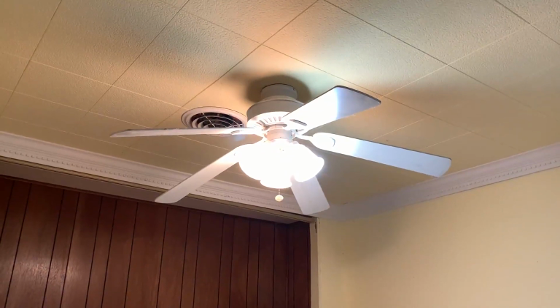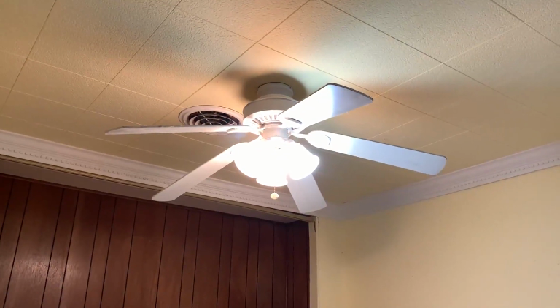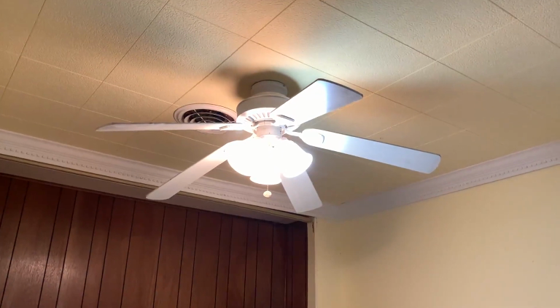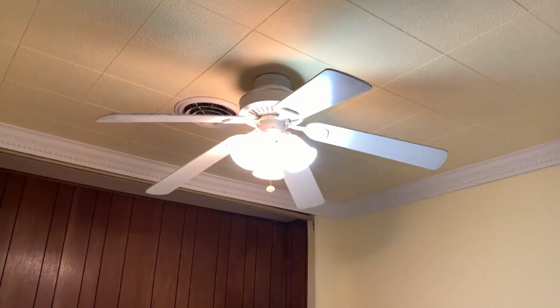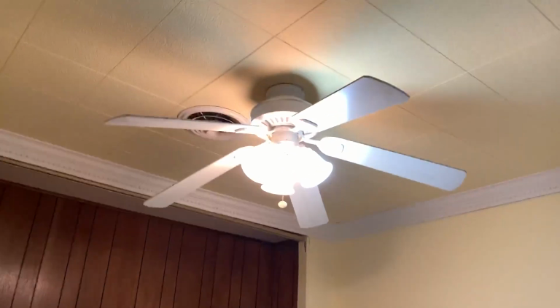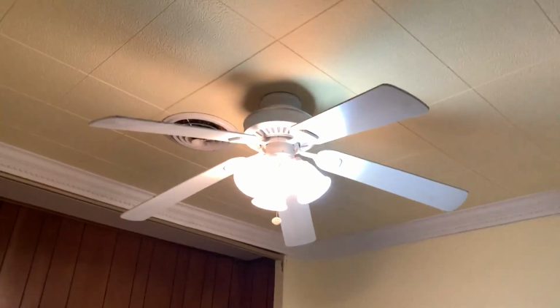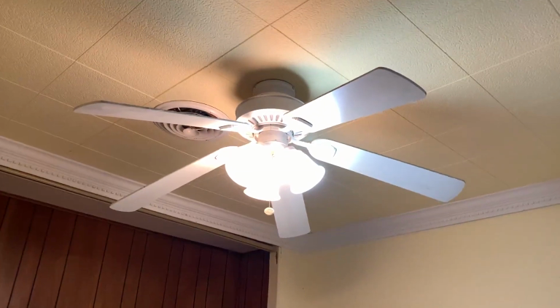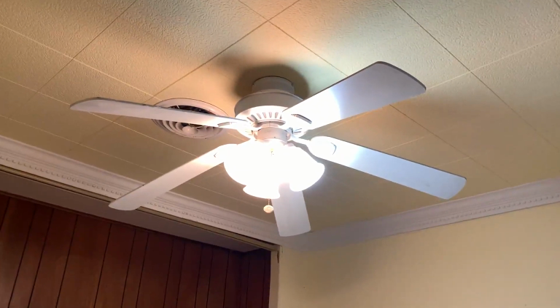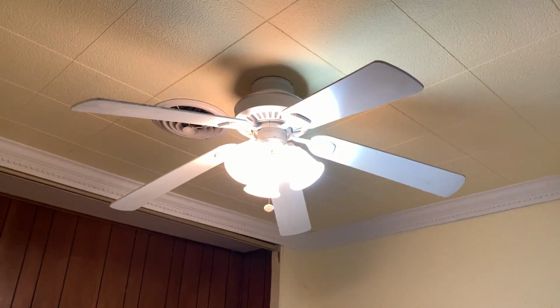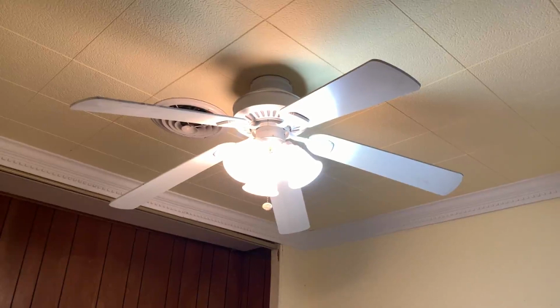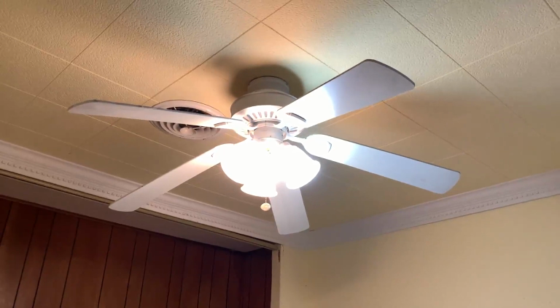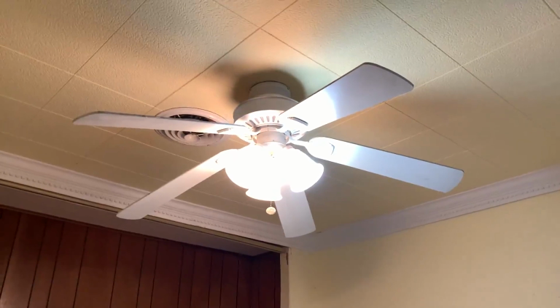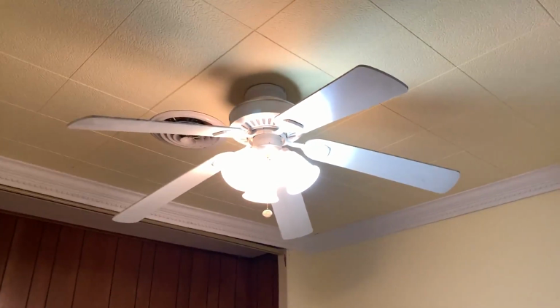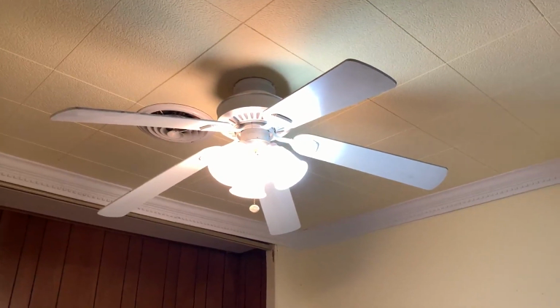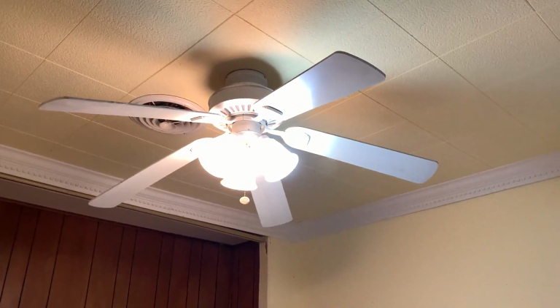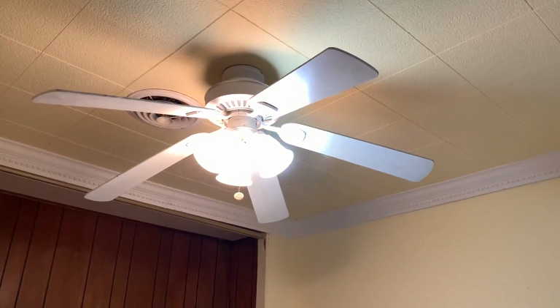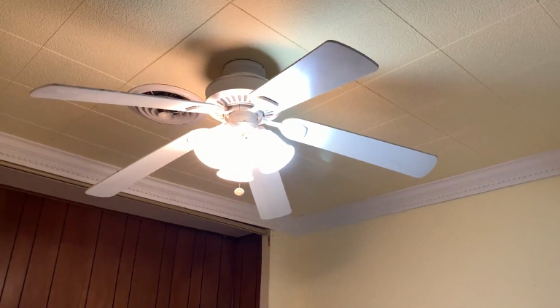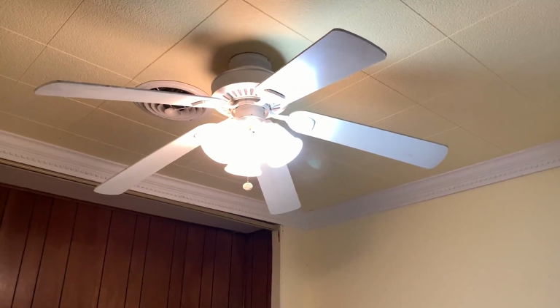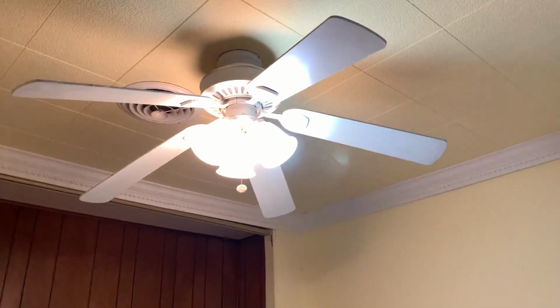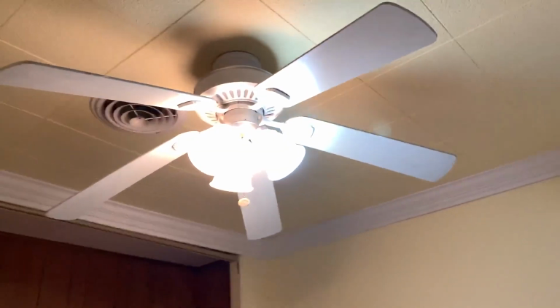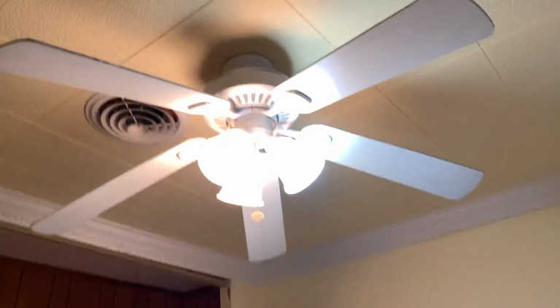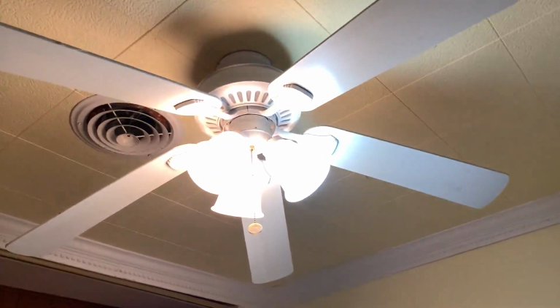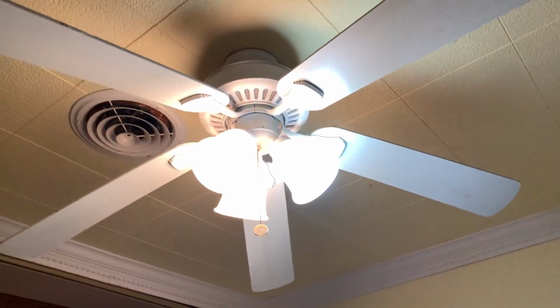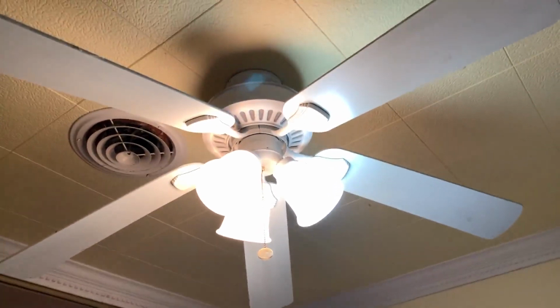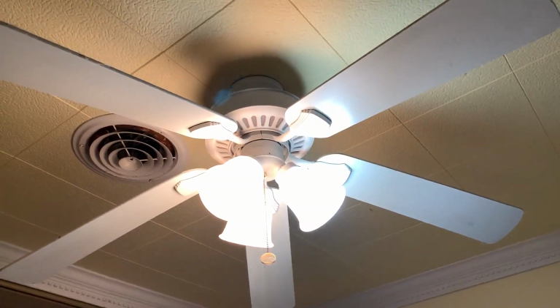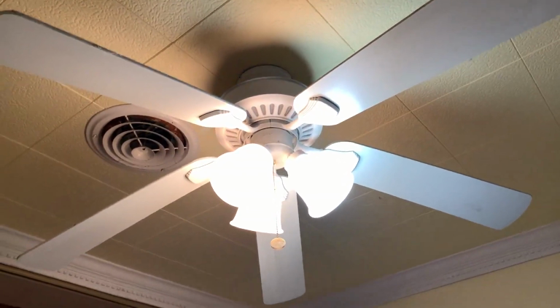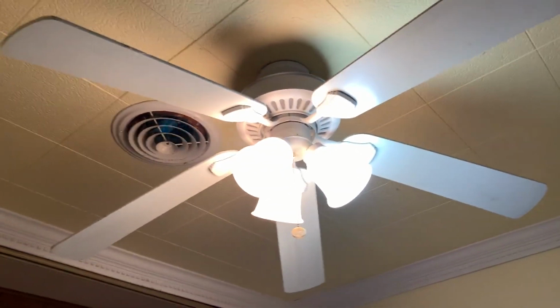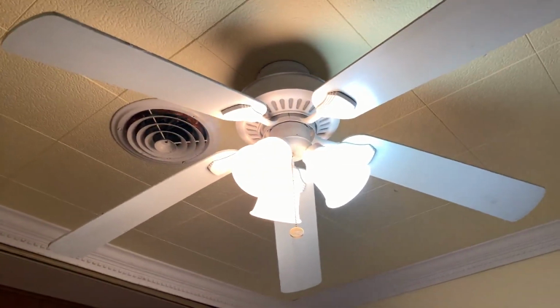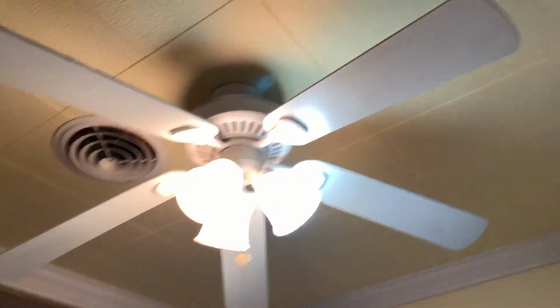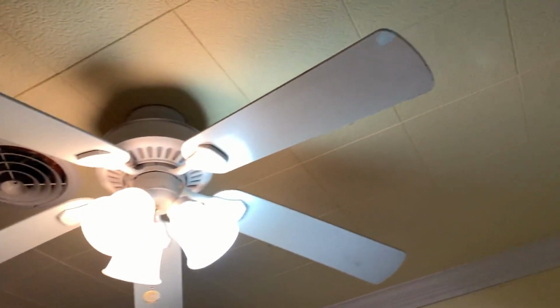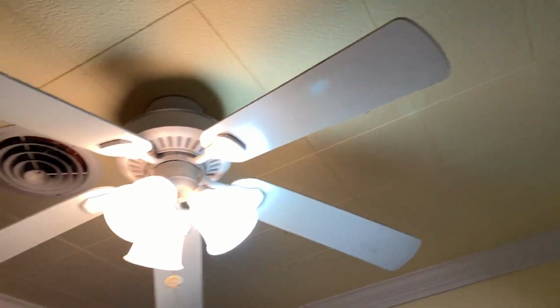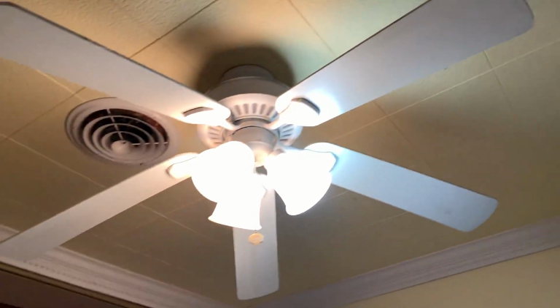This is a Hampton Bay Cameron 2 ceiling fan installed in the master bedroom. I'm guessing it's a 44-inch Cameron 2, but they put 52-inch blades on it.